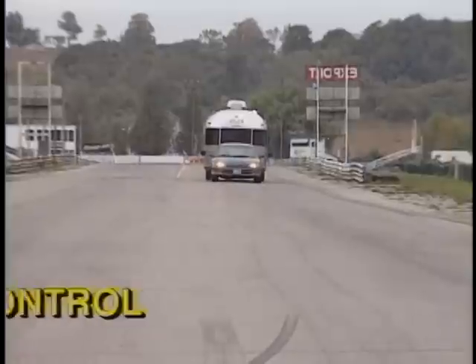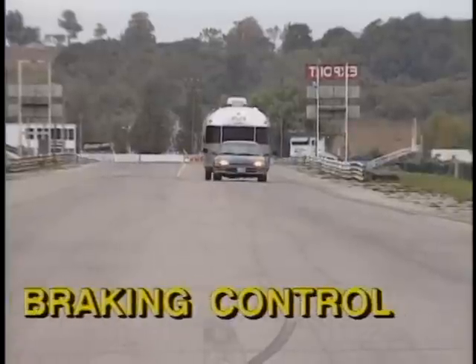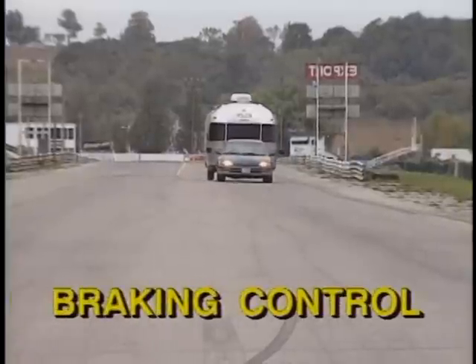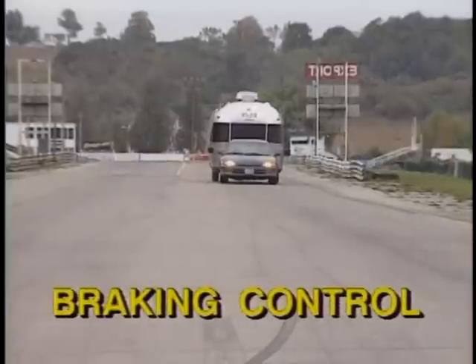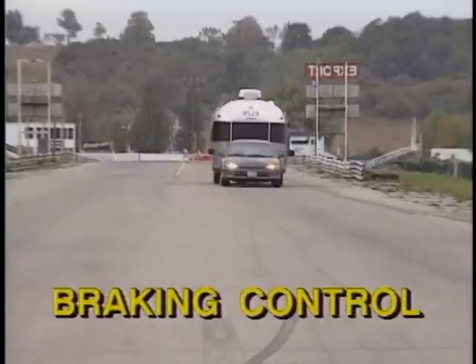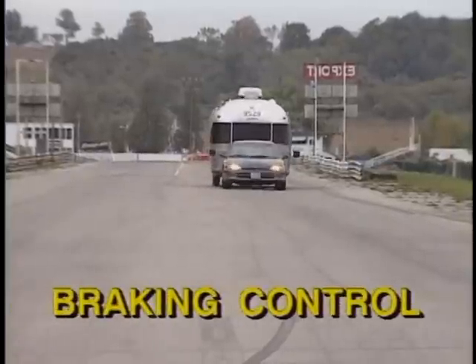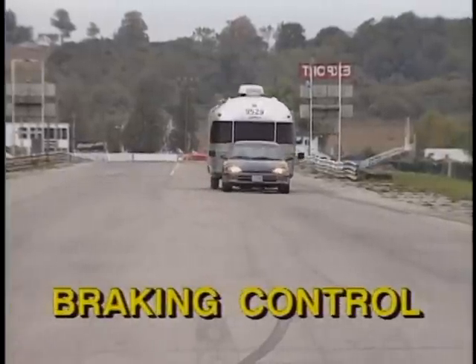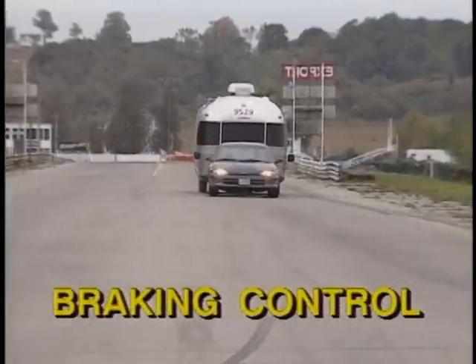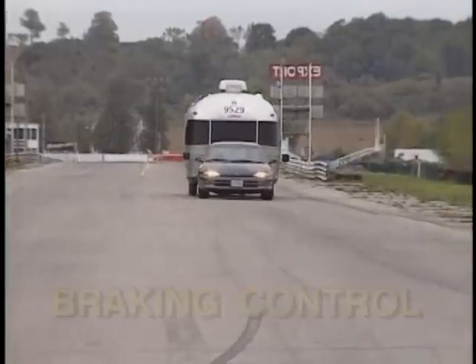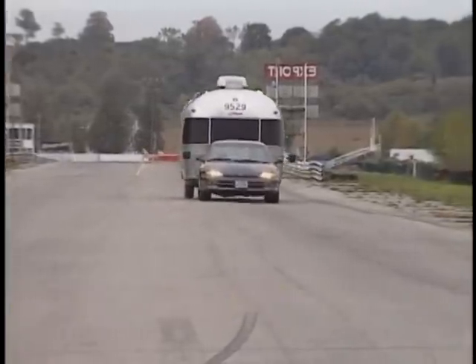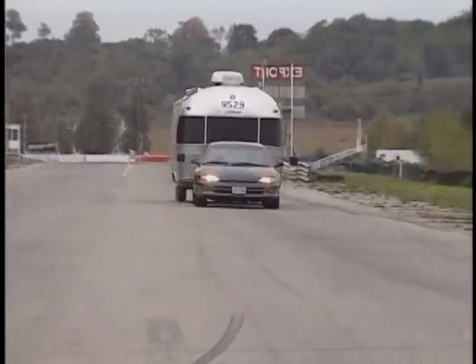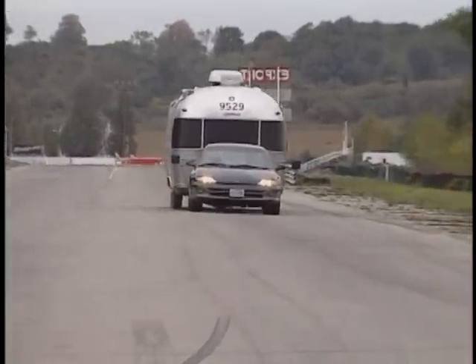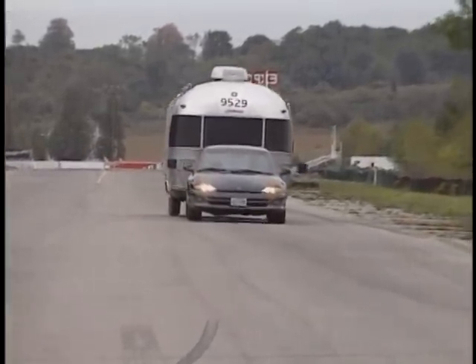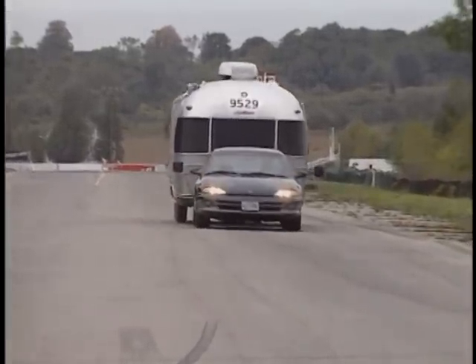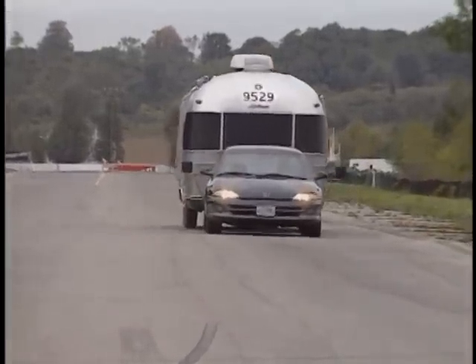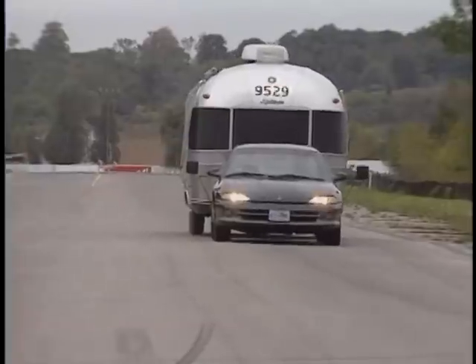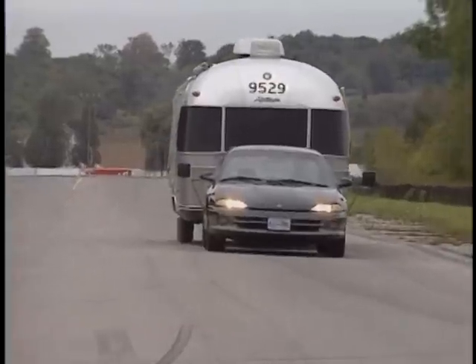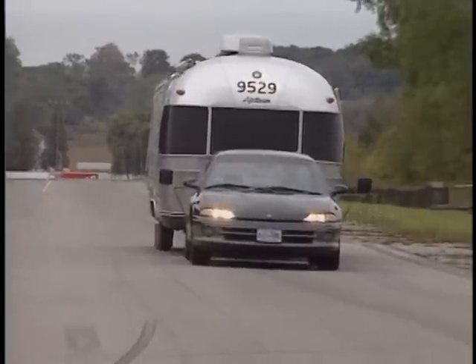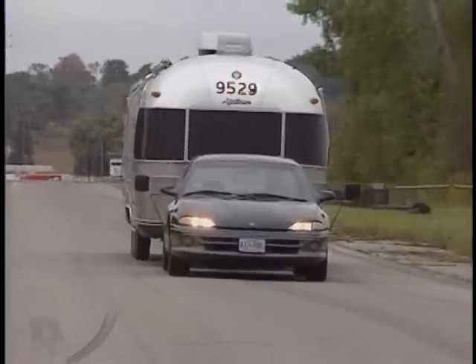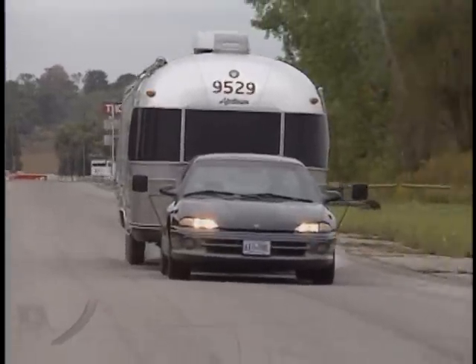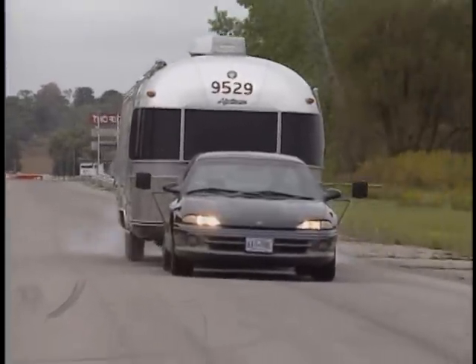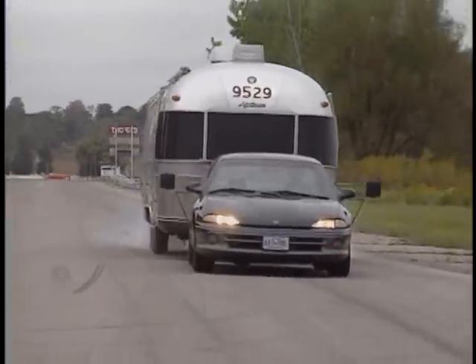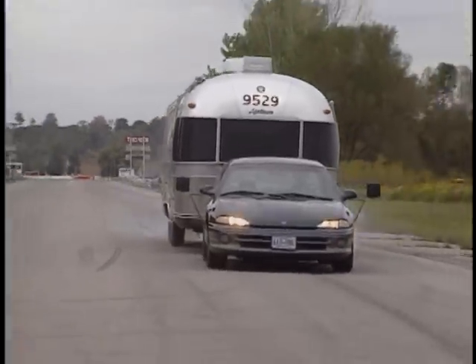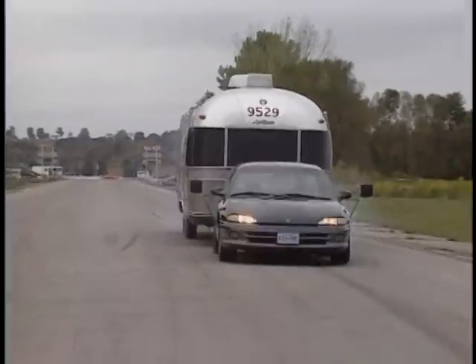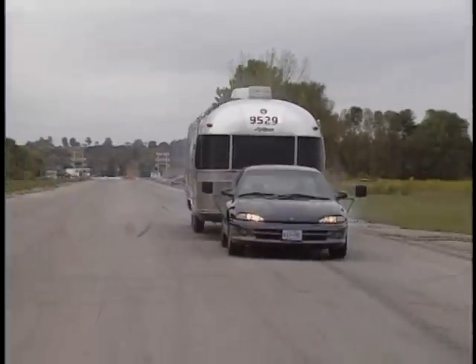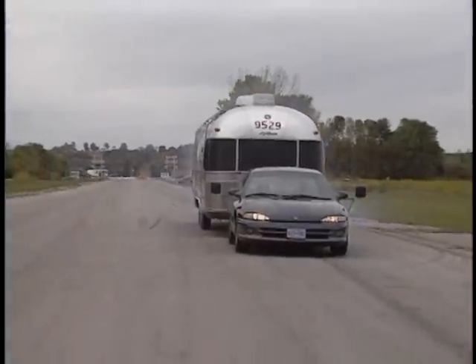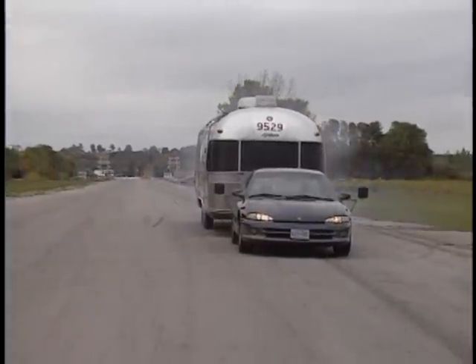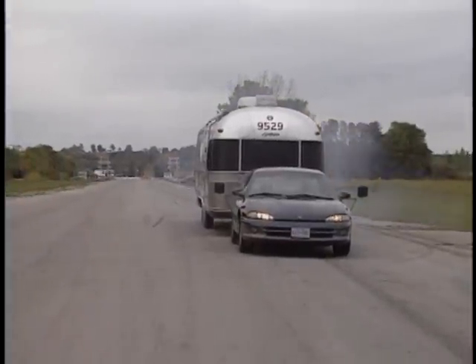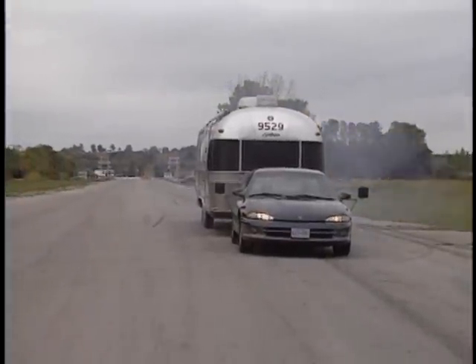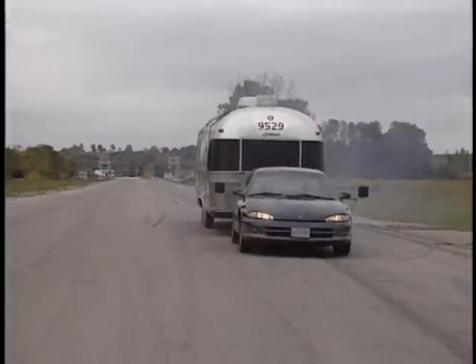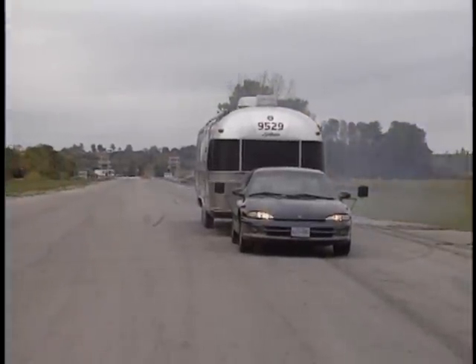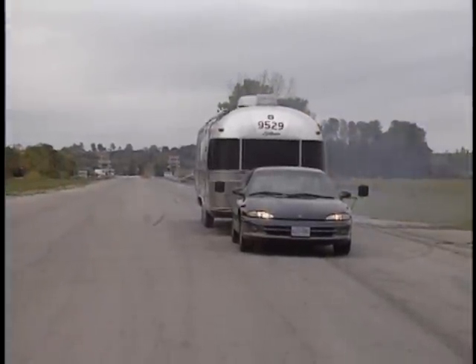Braking control. The Hensley Arrow's level struts and spring bars distribute tongue weight evenly to all four wheels of the tow vehicle, optimizing the stopping power of the tow vehicle and stabilizing the forces that cause trailer fishtailing.